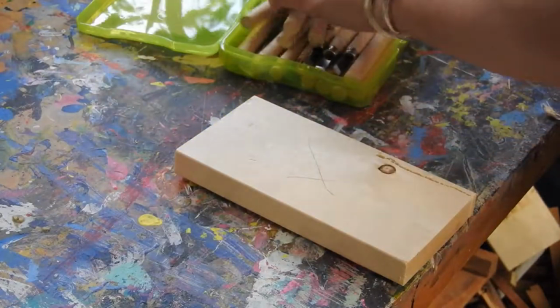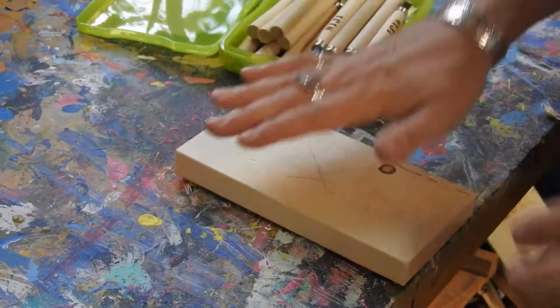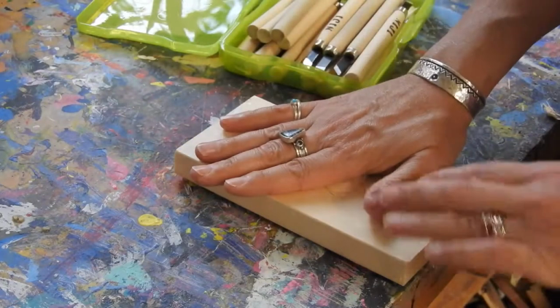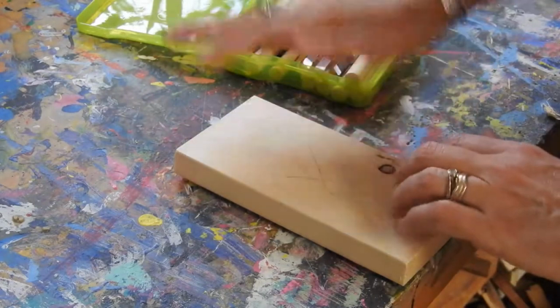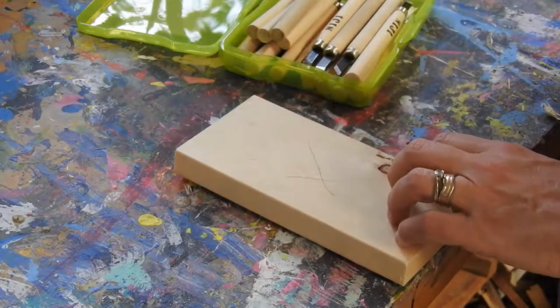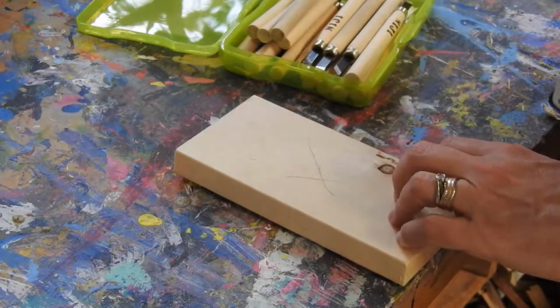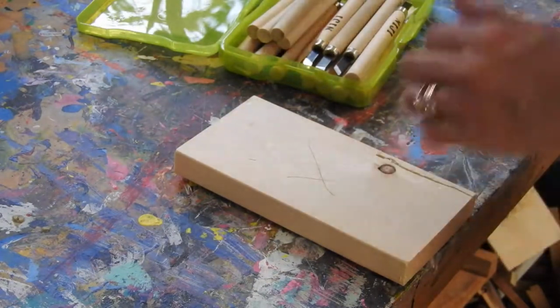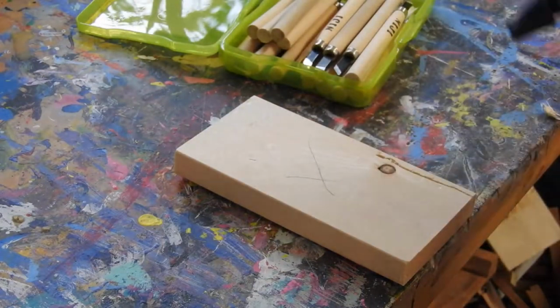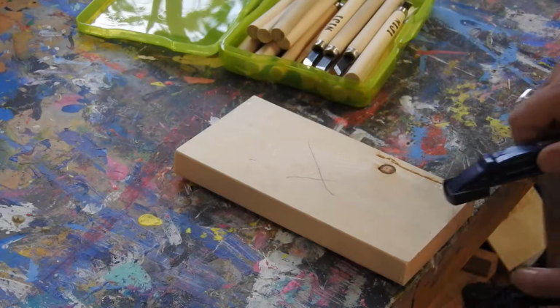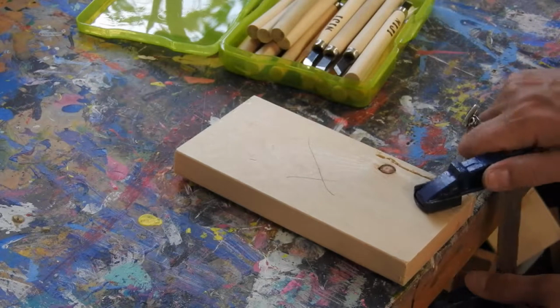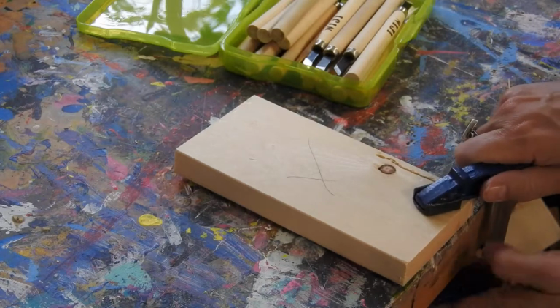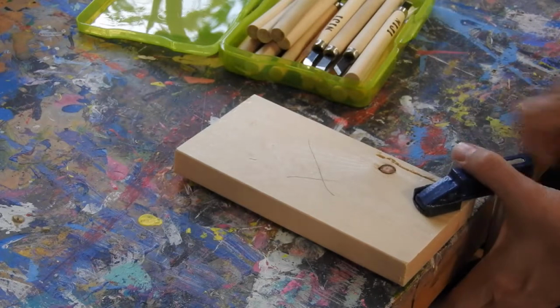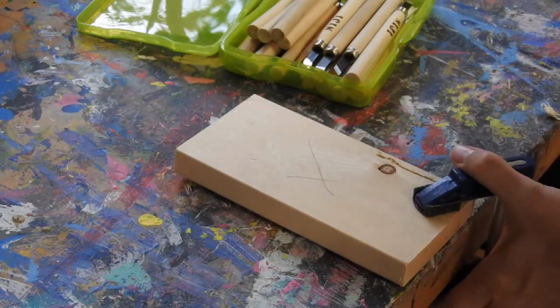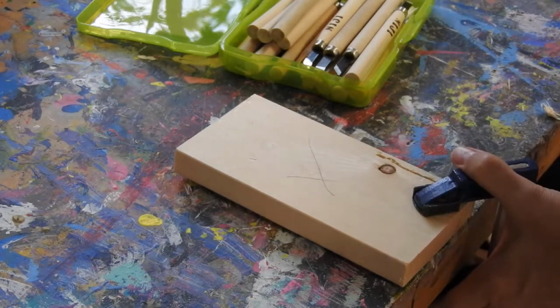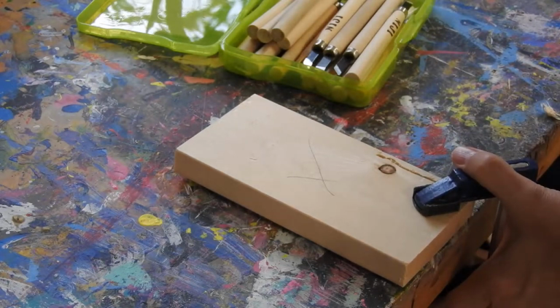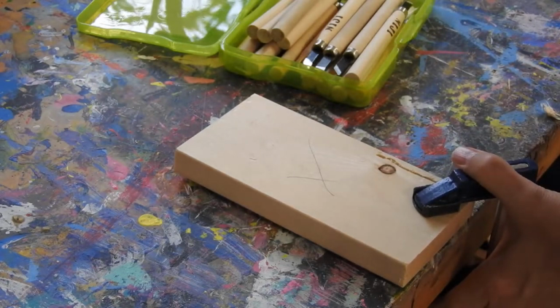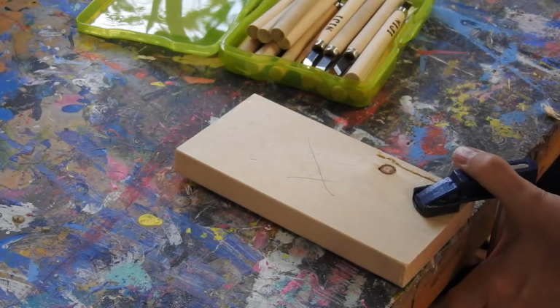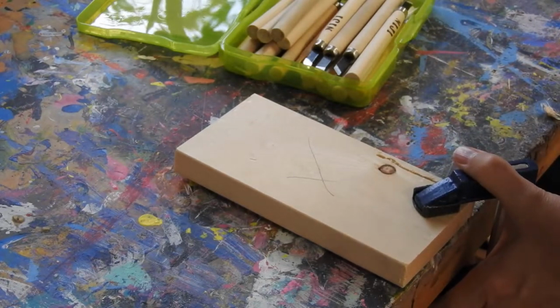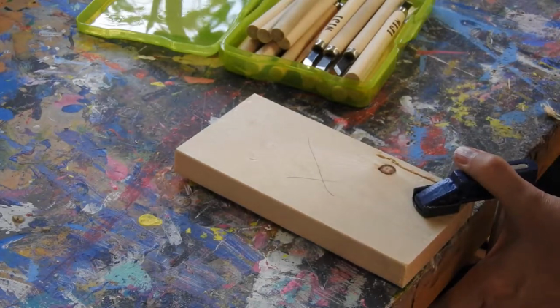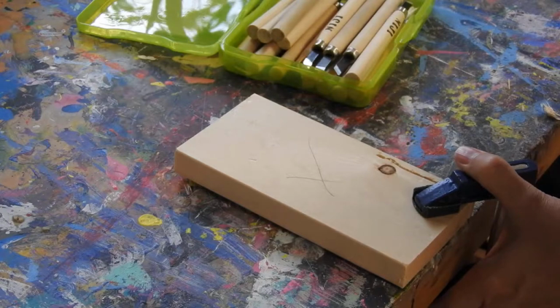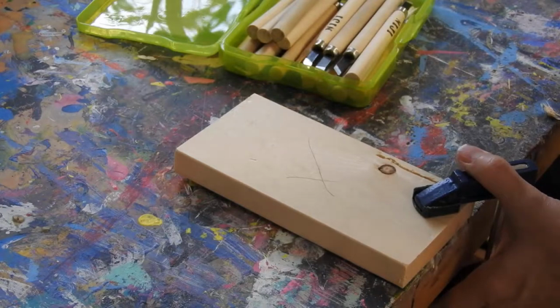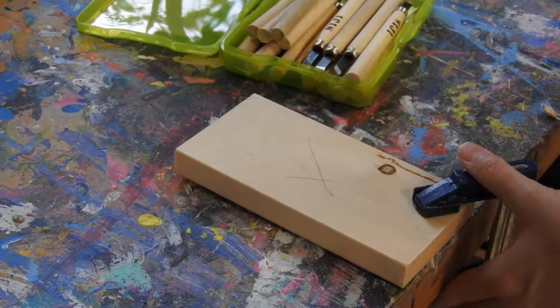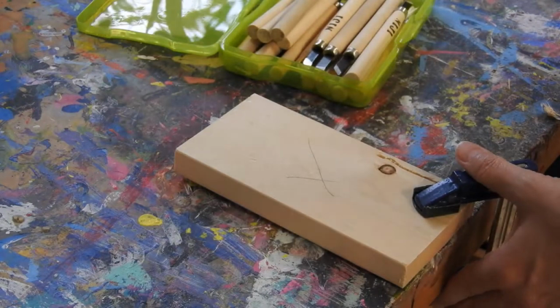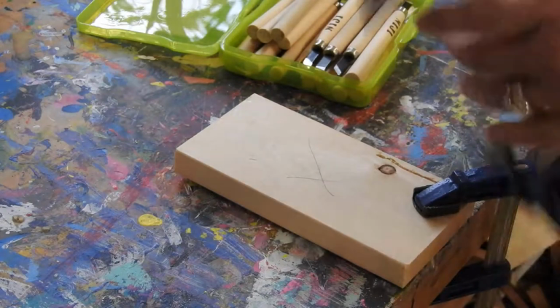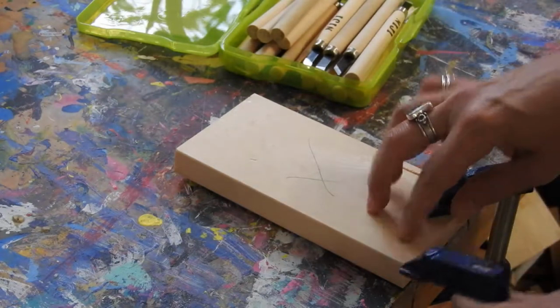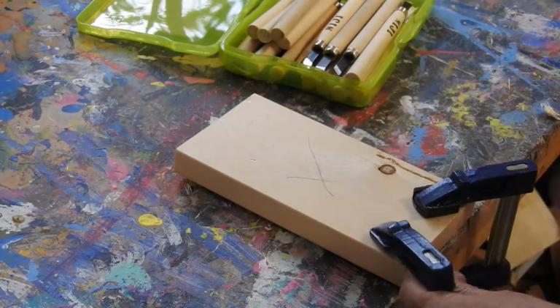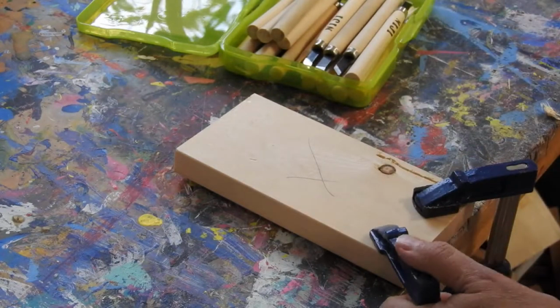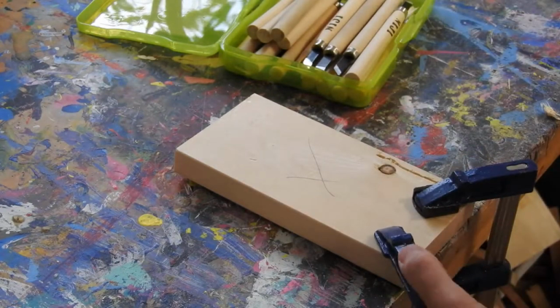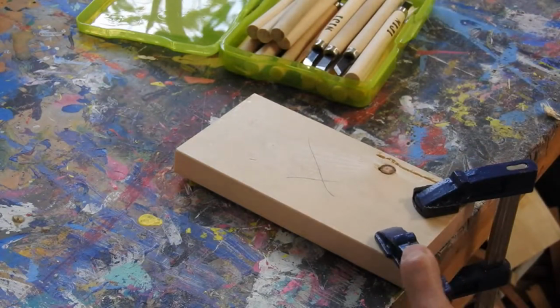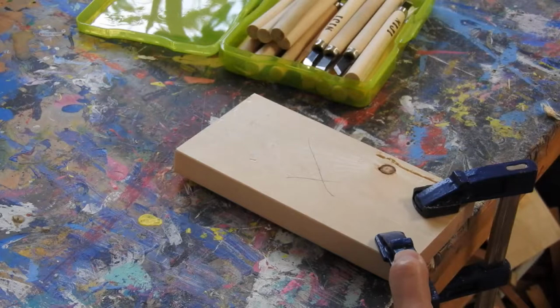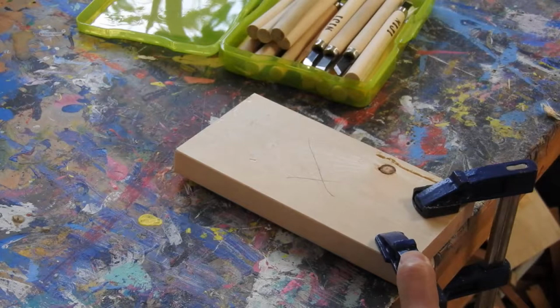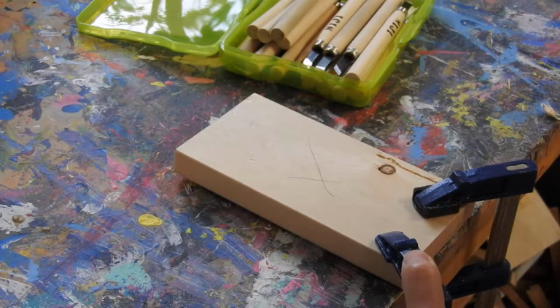First you want to take your piece of wood and attach it to the table. A clamp is going to be a good solution for that. Usually two clamps, one on either side of the piece of wood, is the best. So we'll put two clamps here.